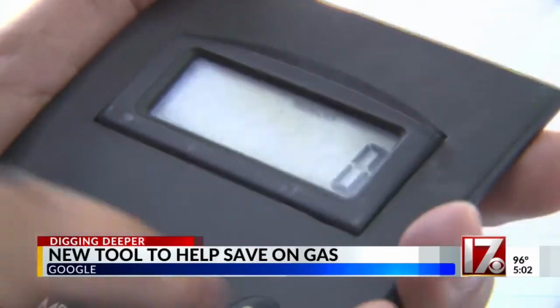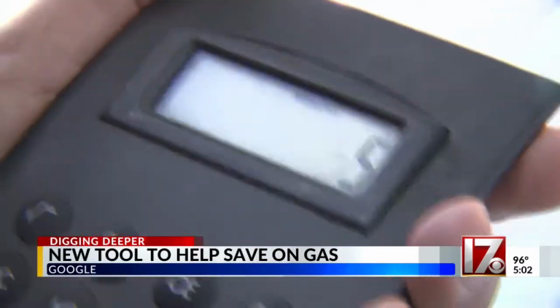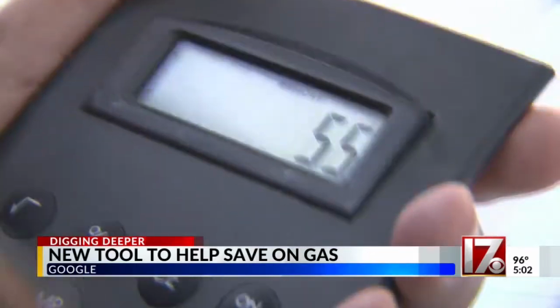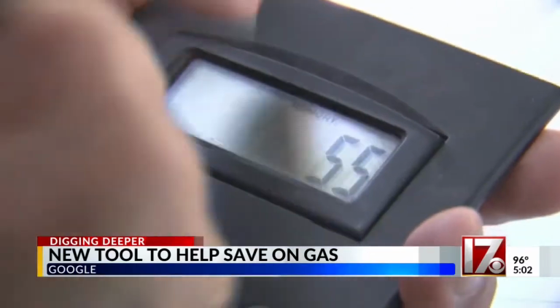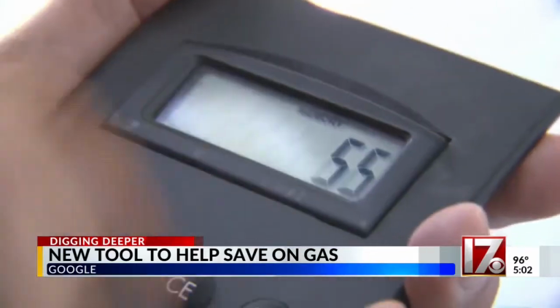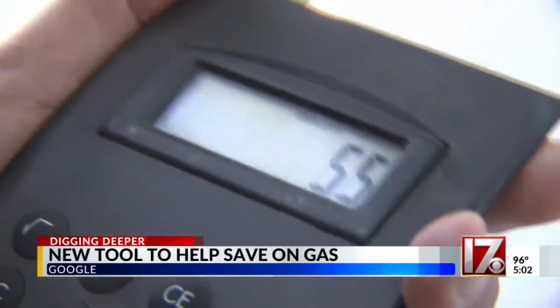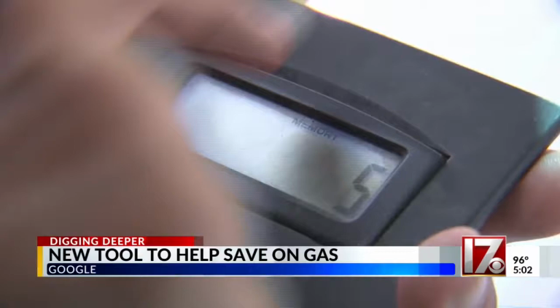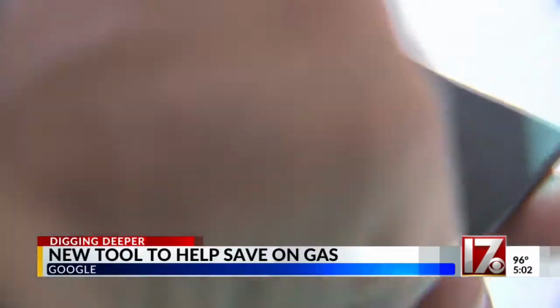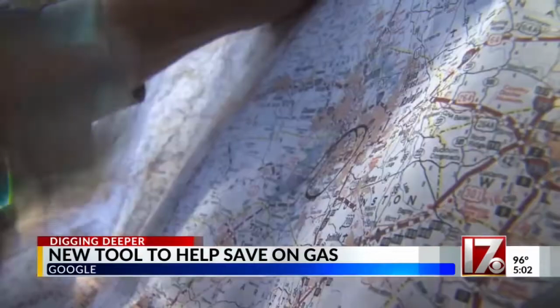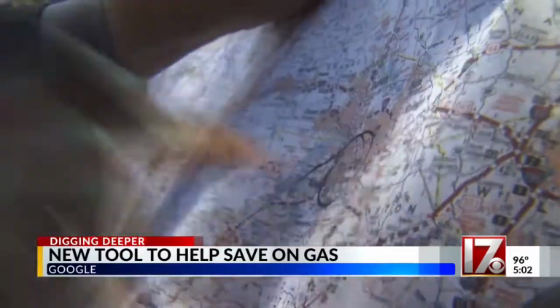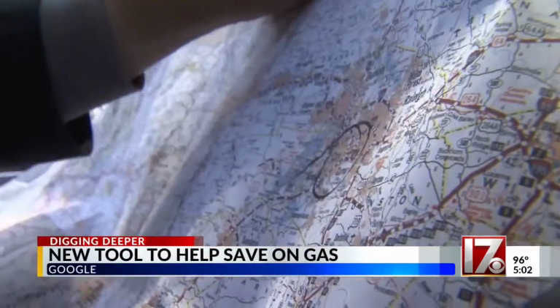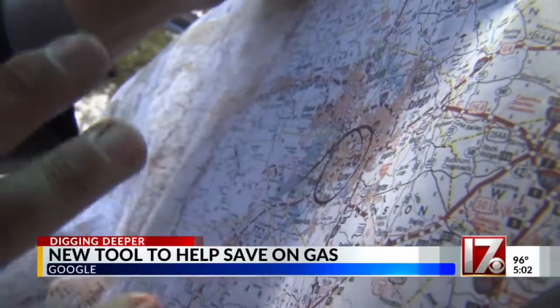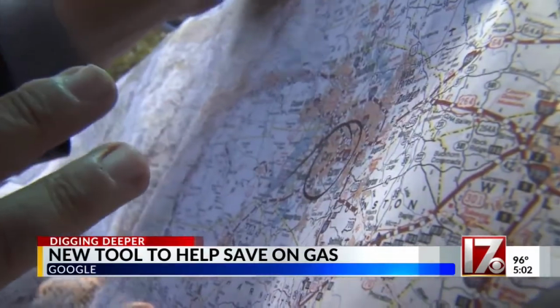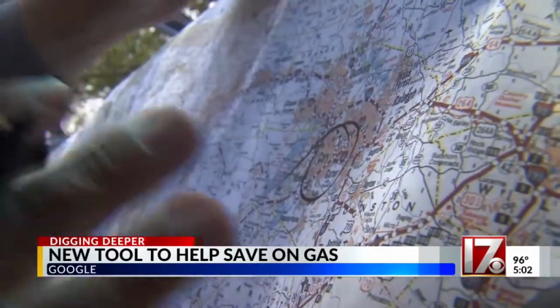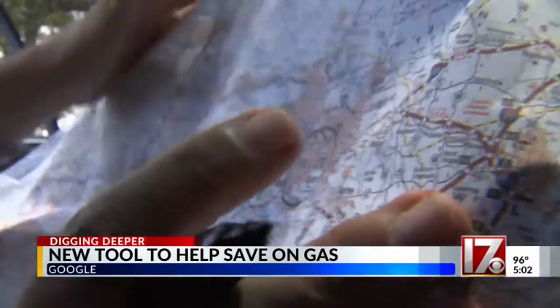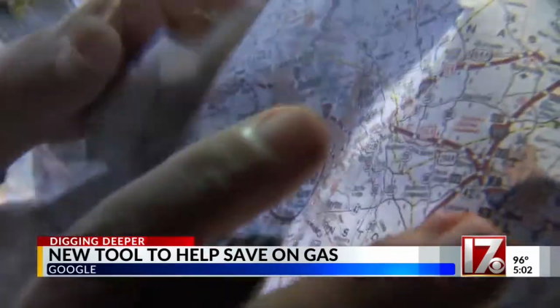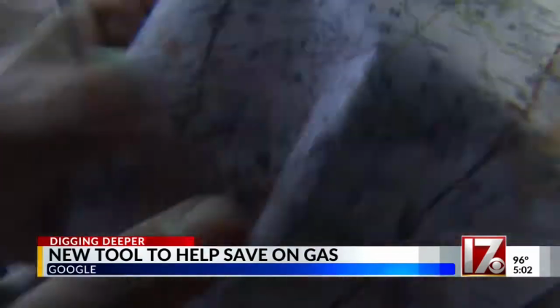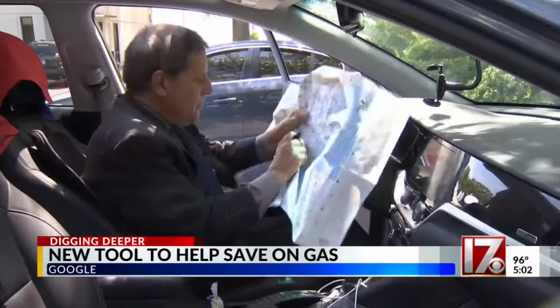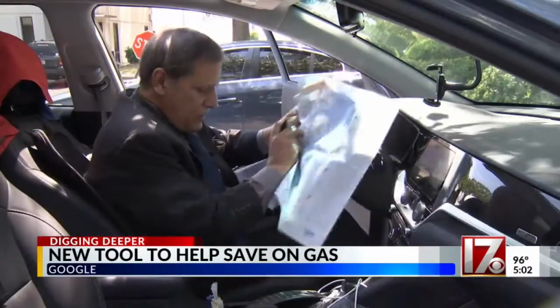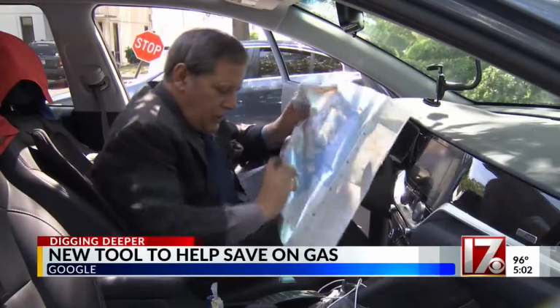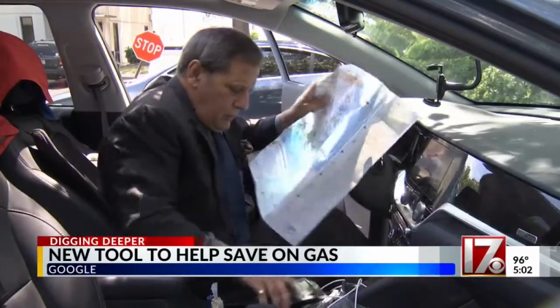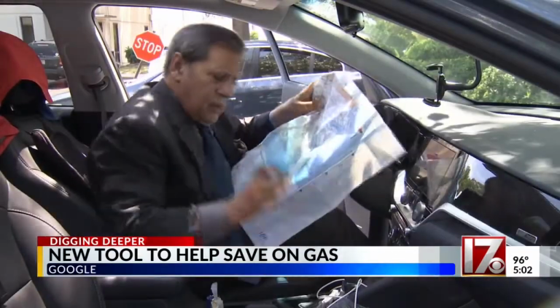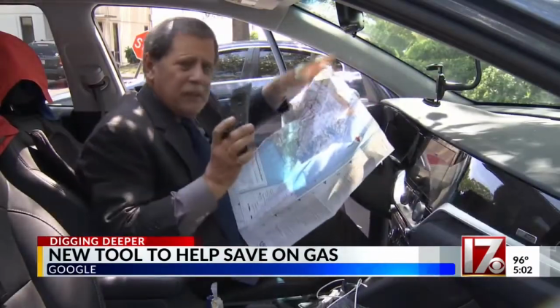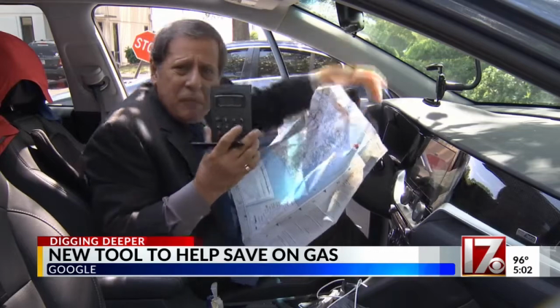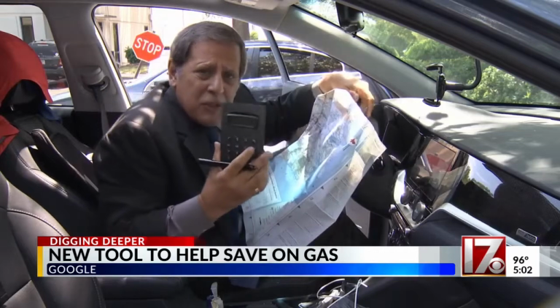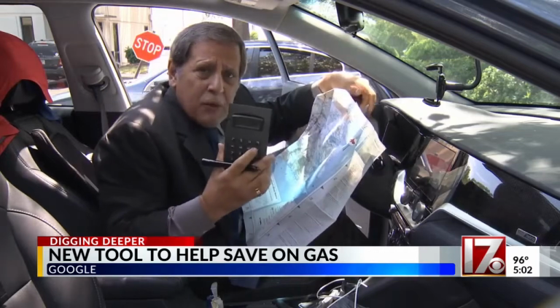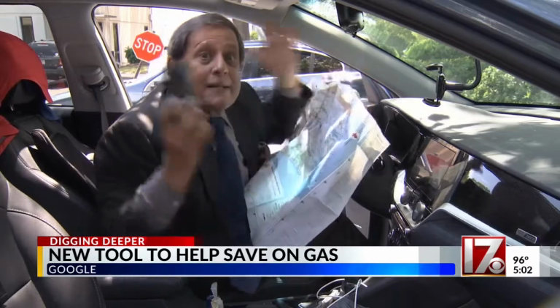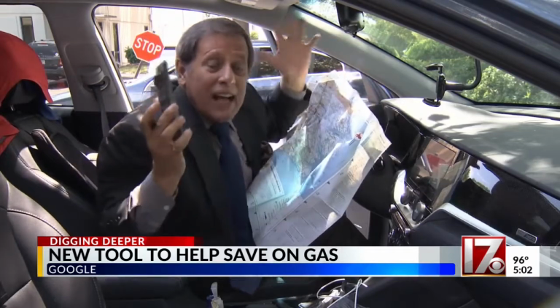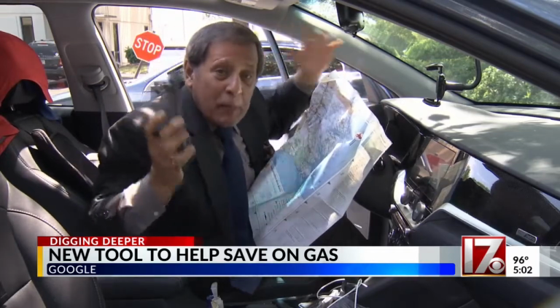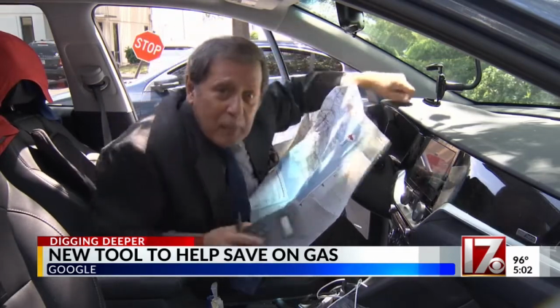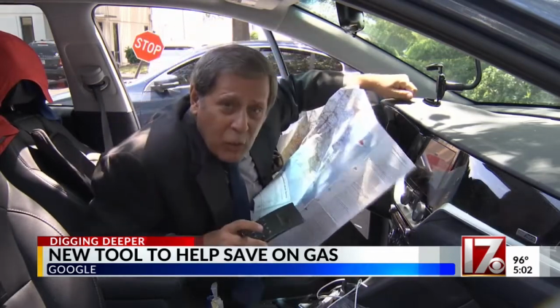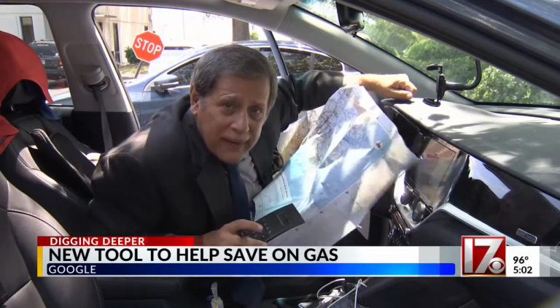No, that's not it. Oh, wait — I forgot about traffic. This math is too much. There's got to be a better way.